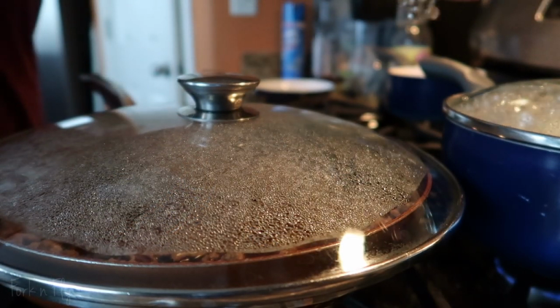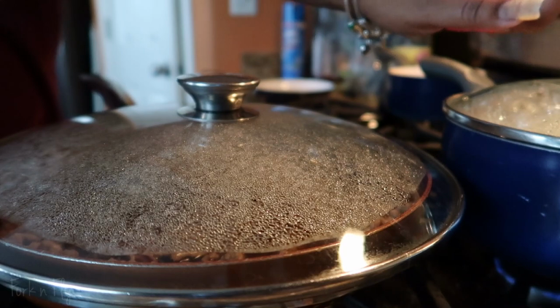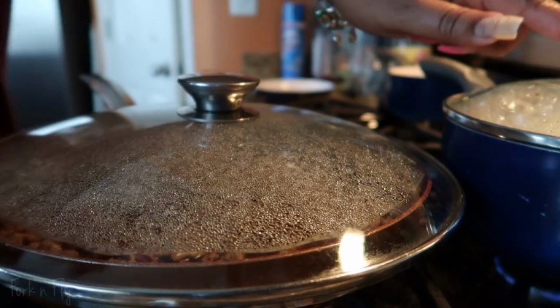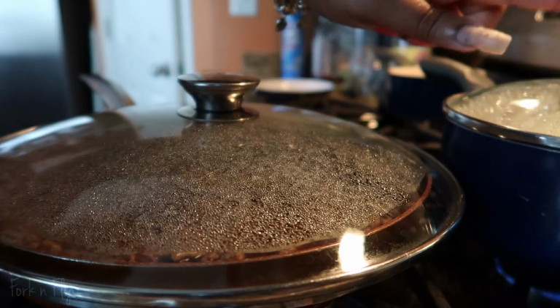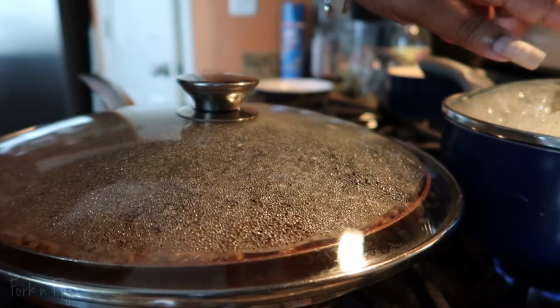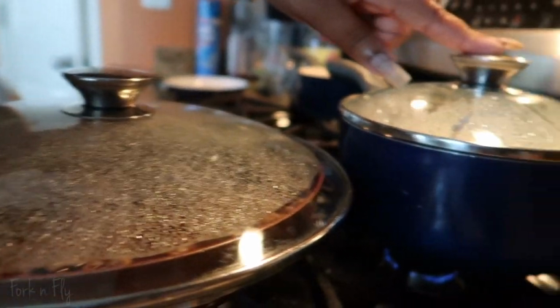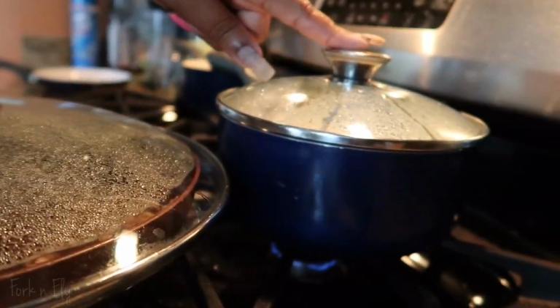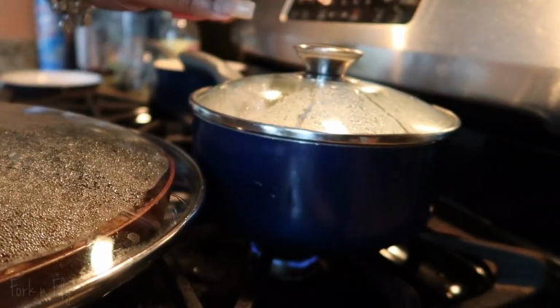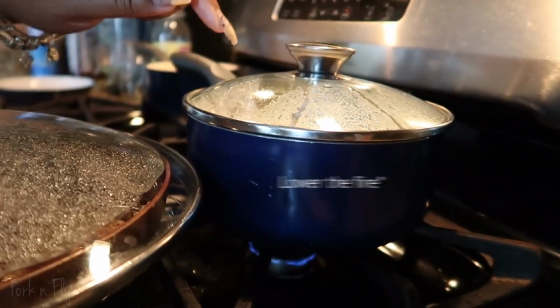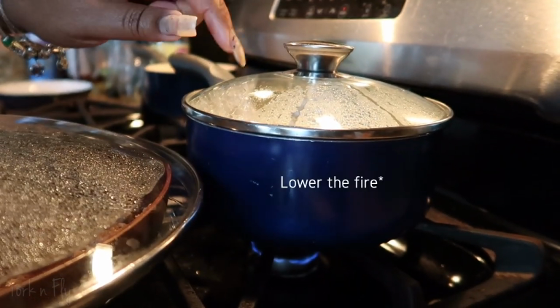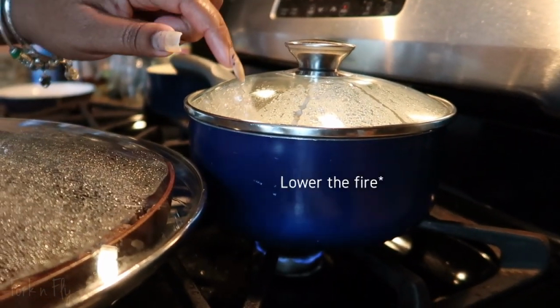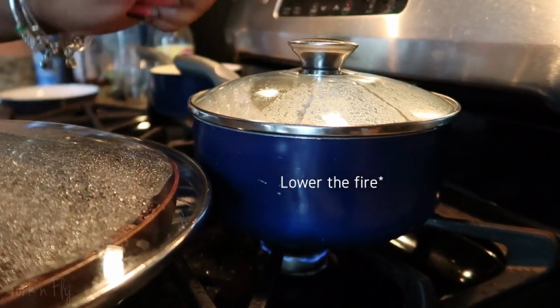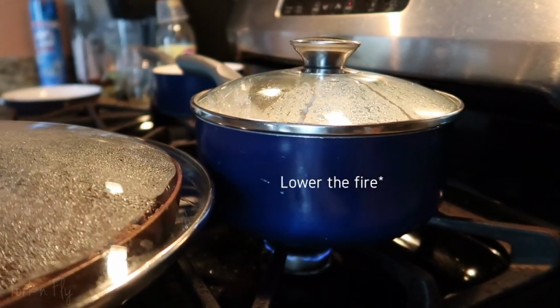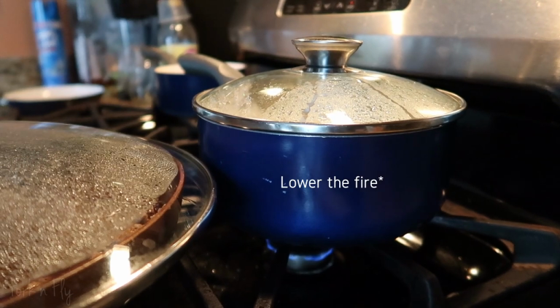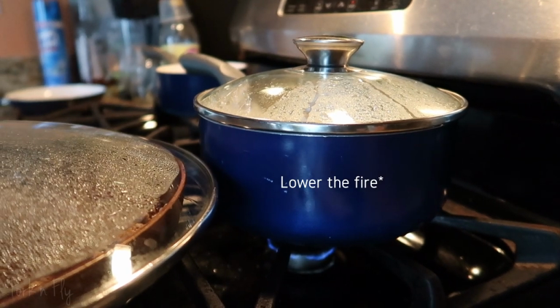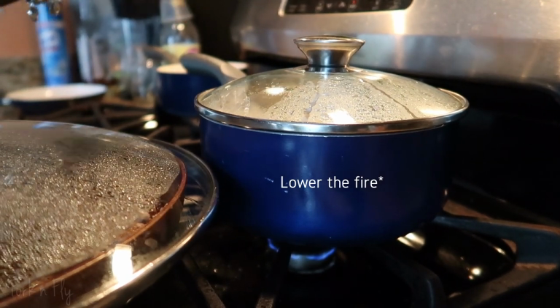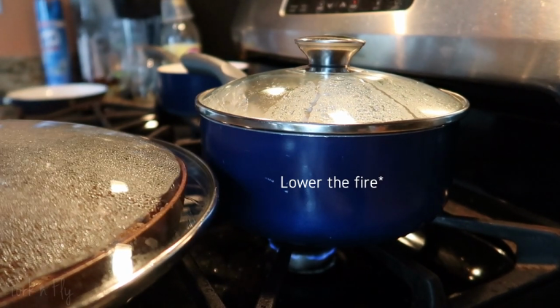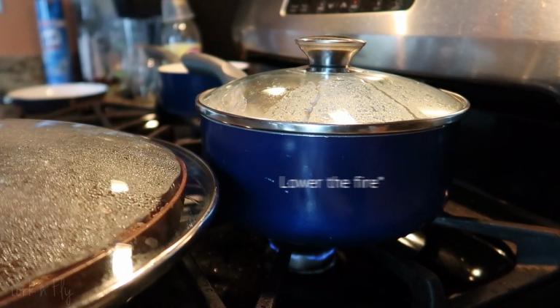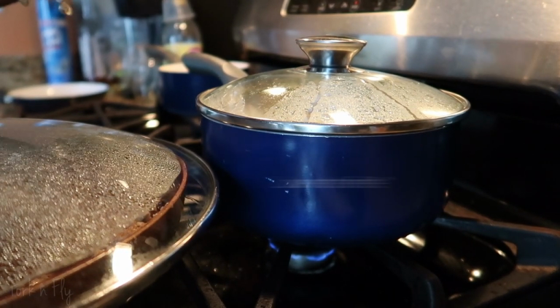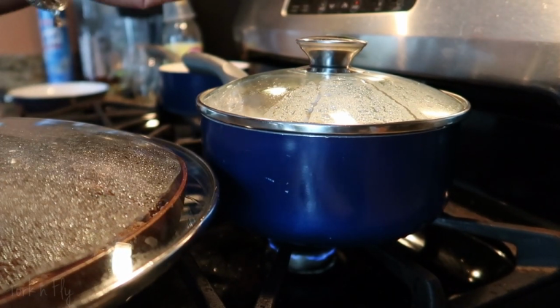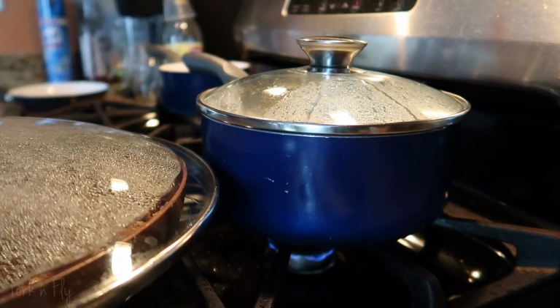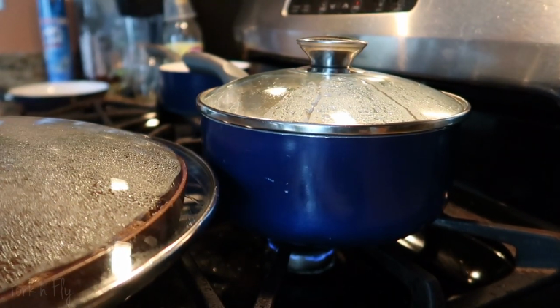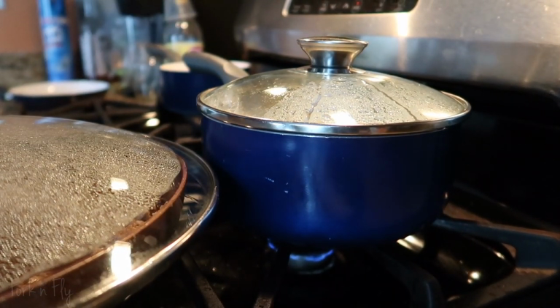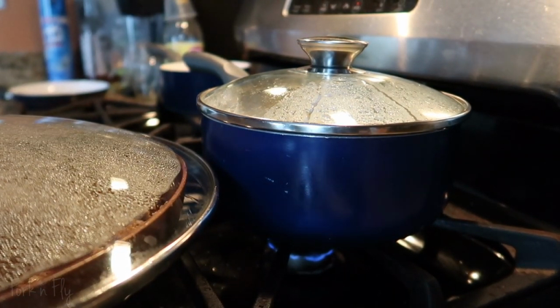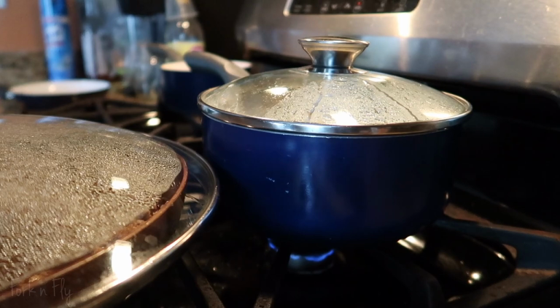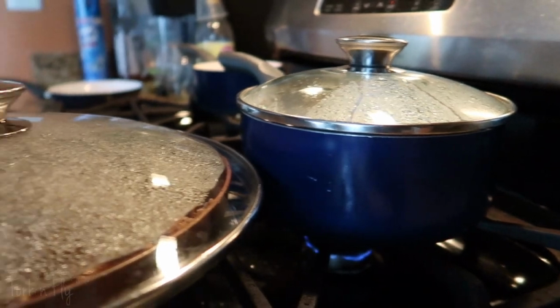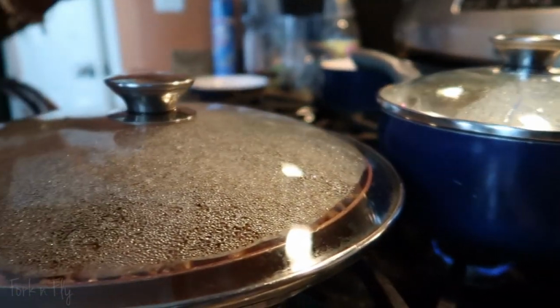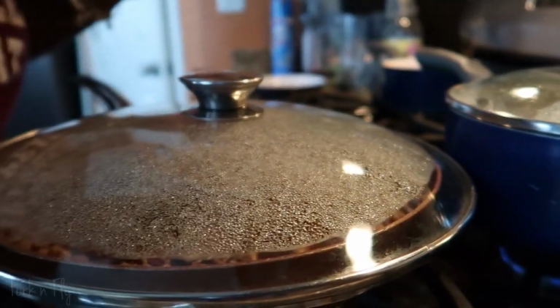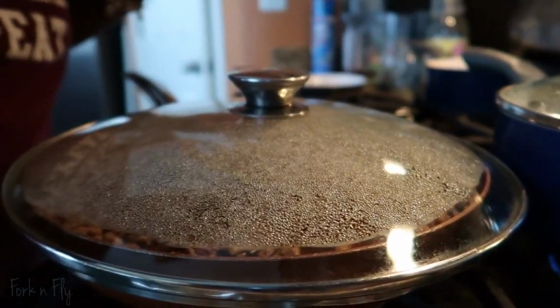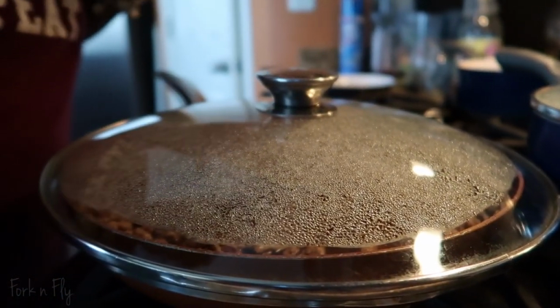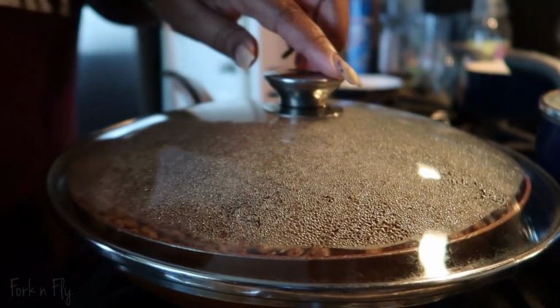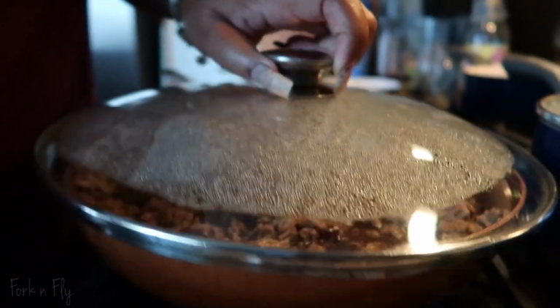So with the rice, you see how it started bubbling up — just lower the heat. Don't lift the lid. If it overflows, then of course lift it, but if you don't have to lift it, don't lift it. With the meat, let's see, I could bring this up a little bit more.